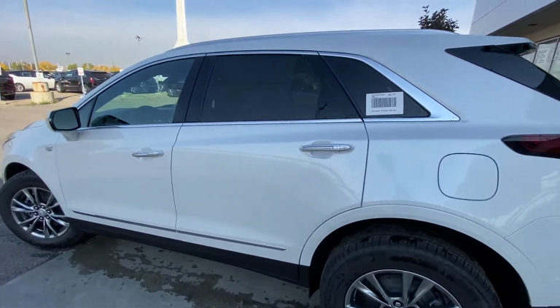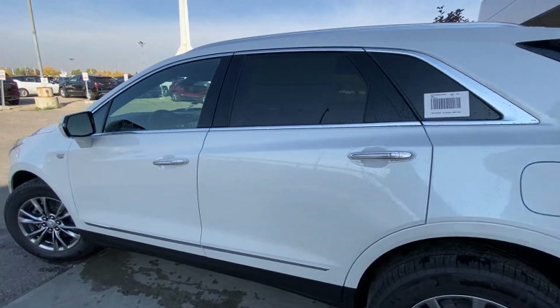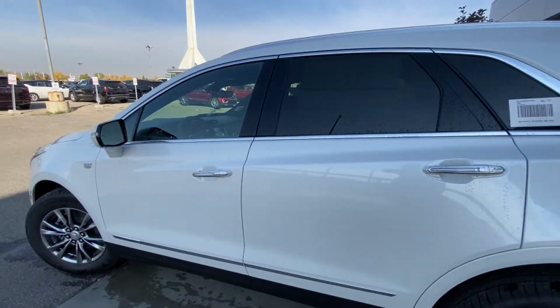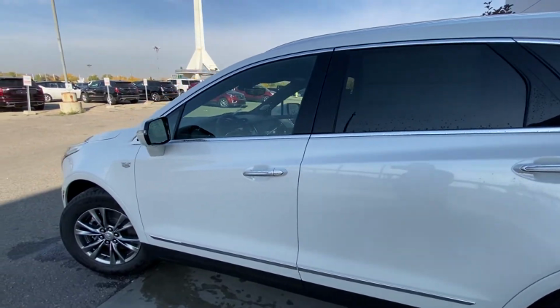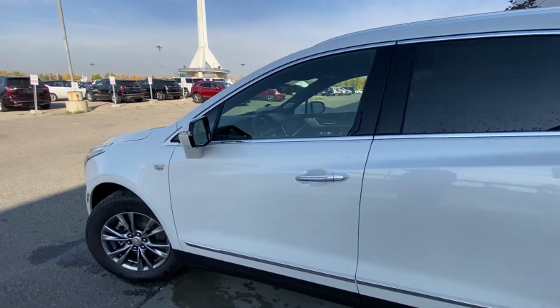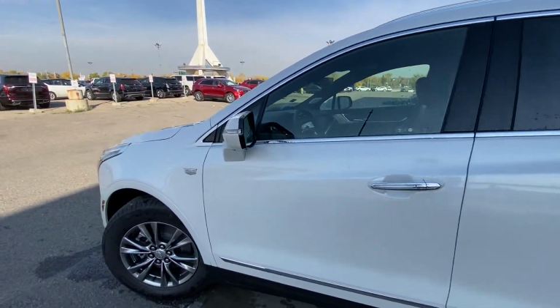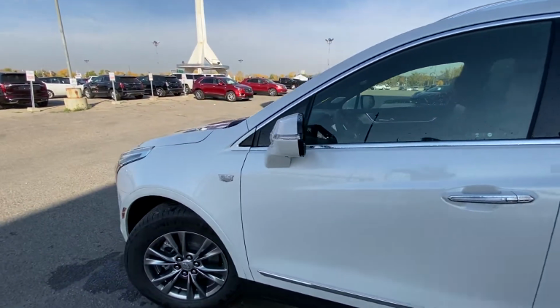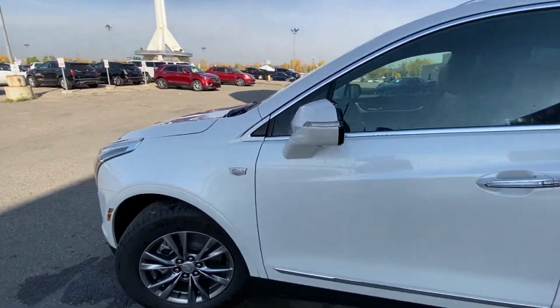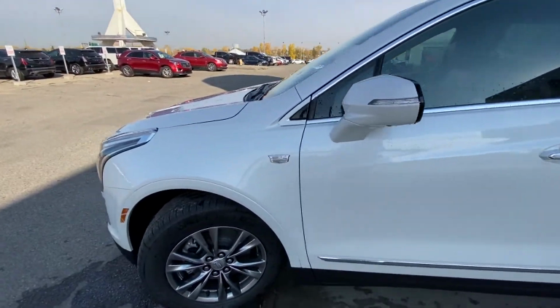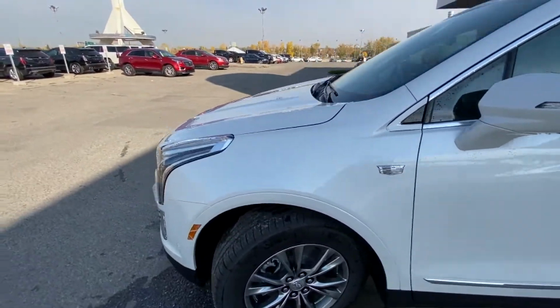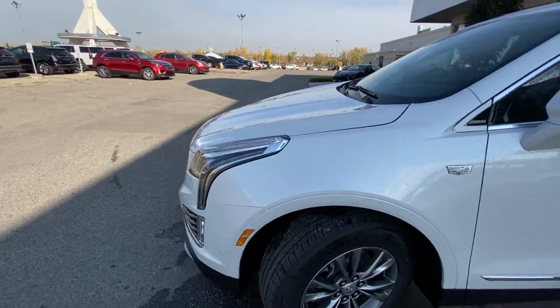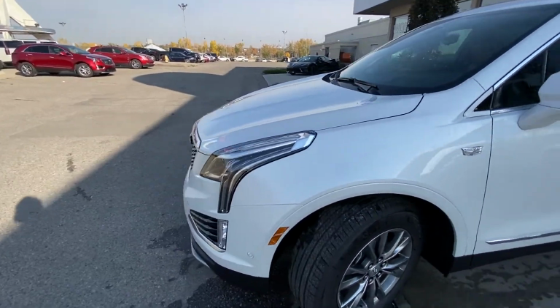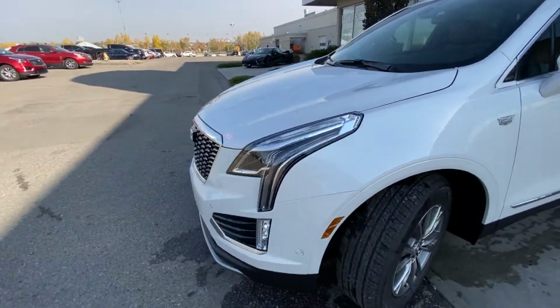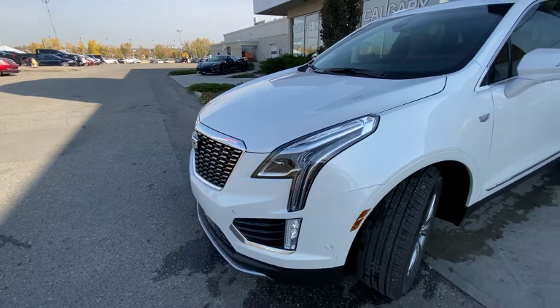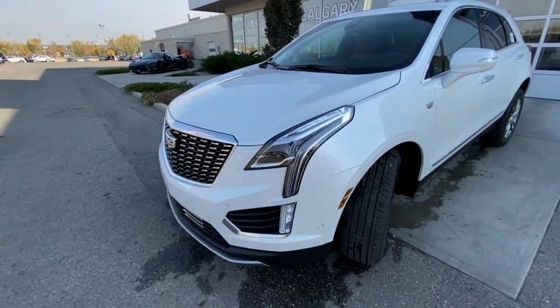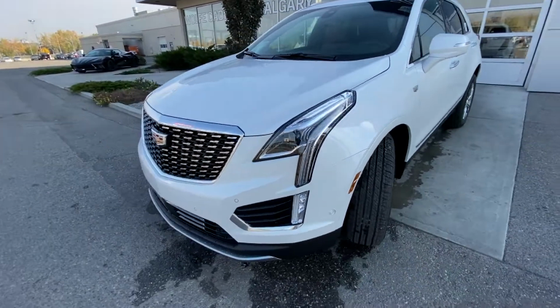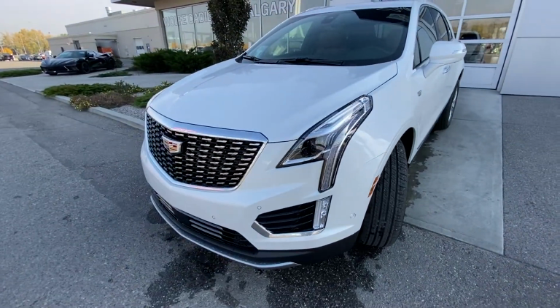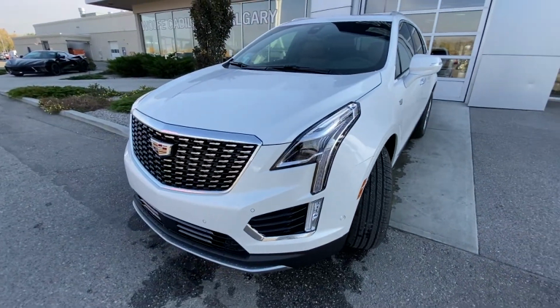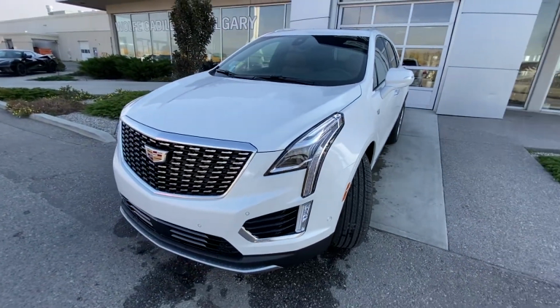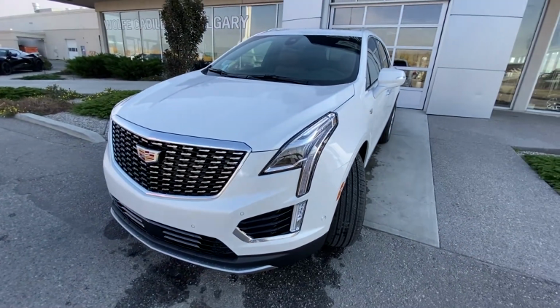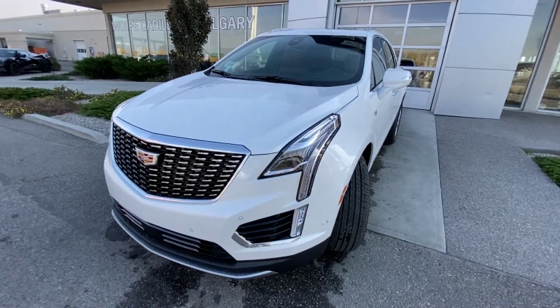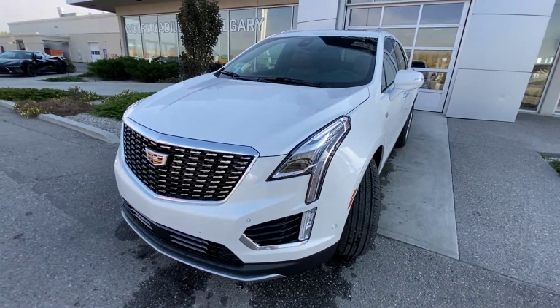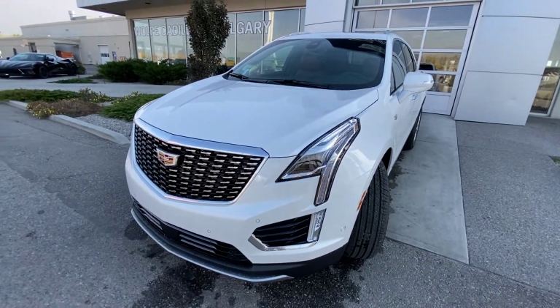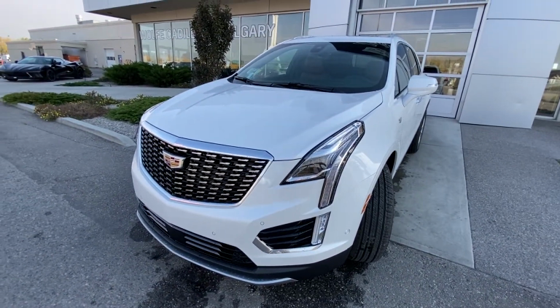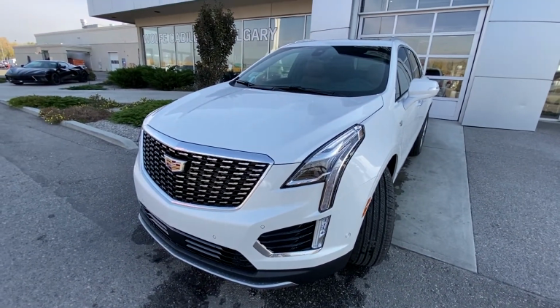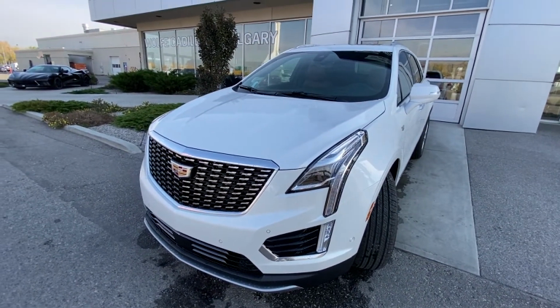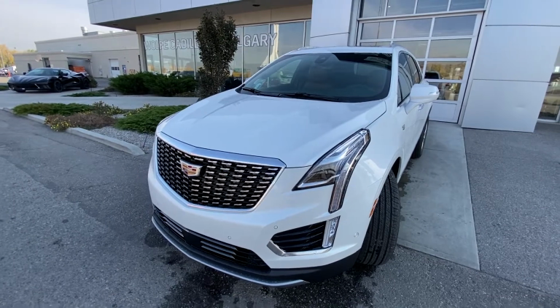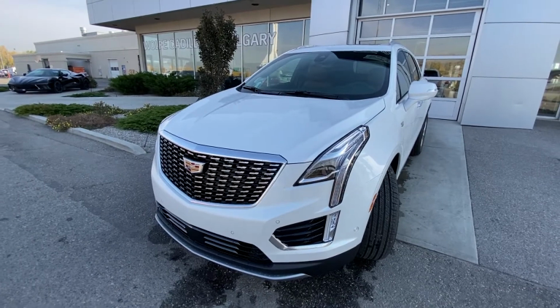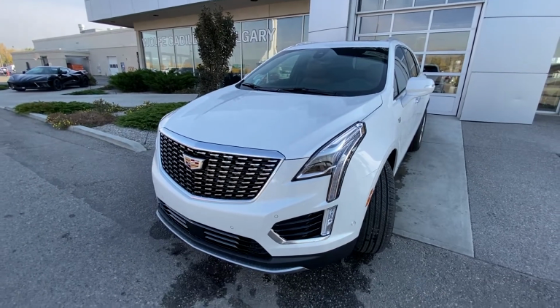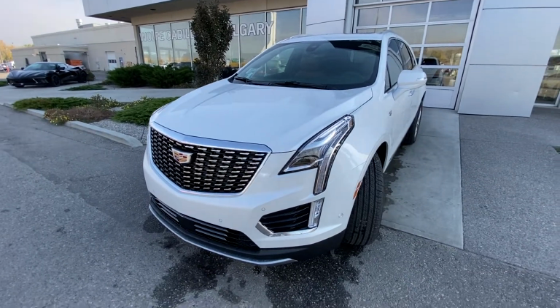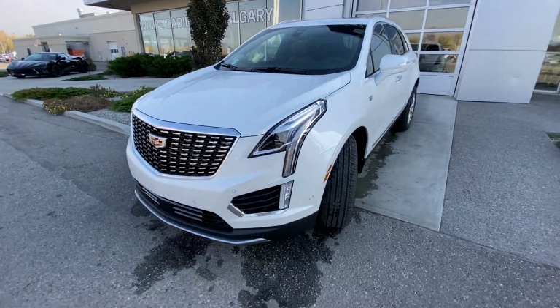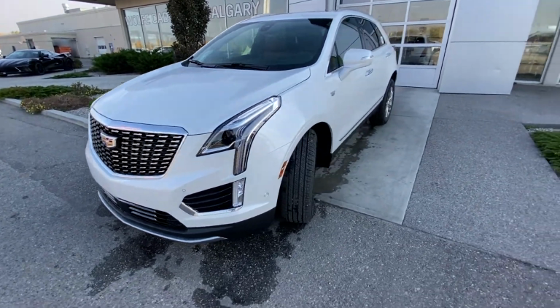Door handles coming down the facade, color-matched mirror caps and Cadillac emblem. At the front of the Cadillac XT5, we have front parking sensors, LED daytime running lamps and turn signals, and a camera system in the chrome billet Cadillac grille.